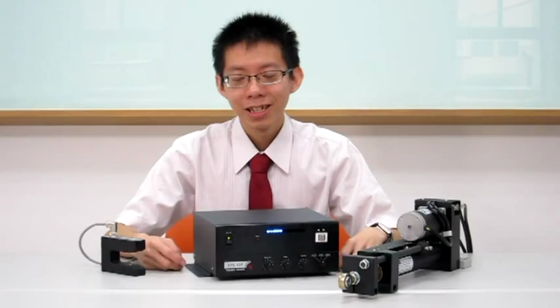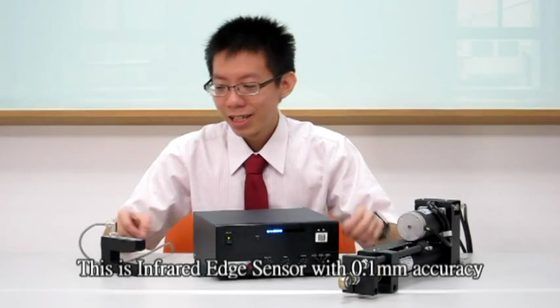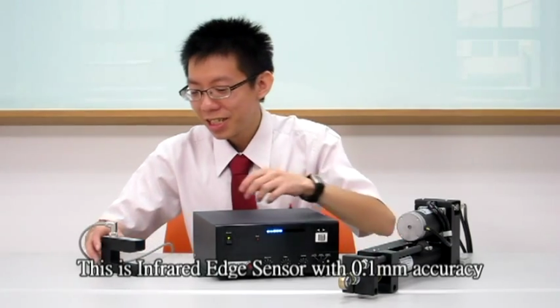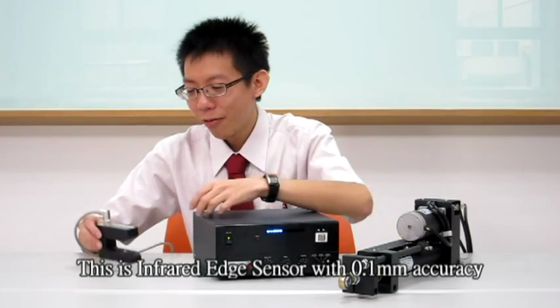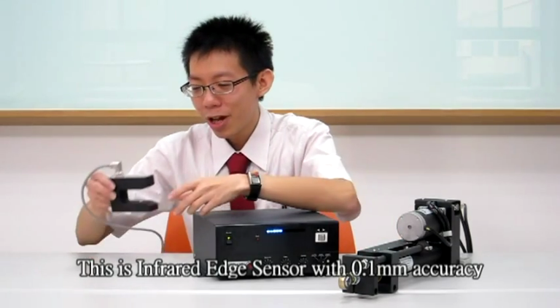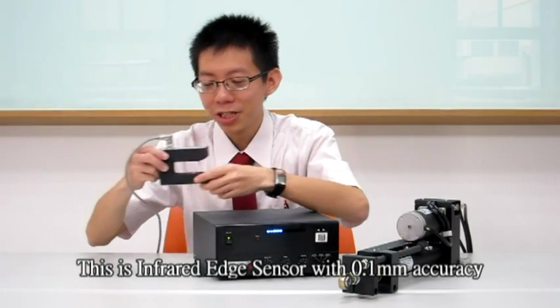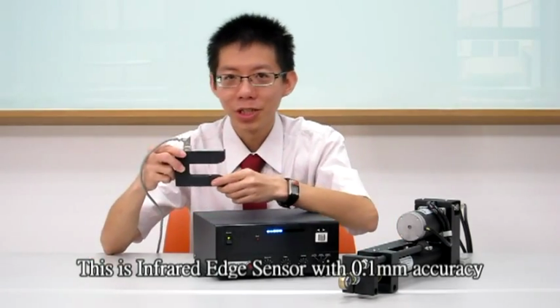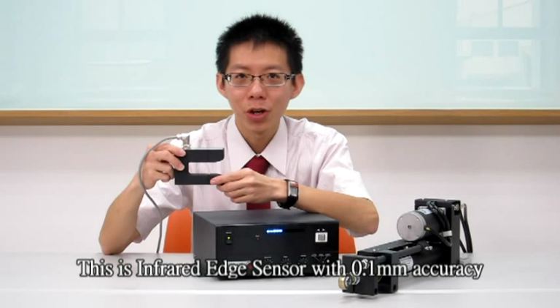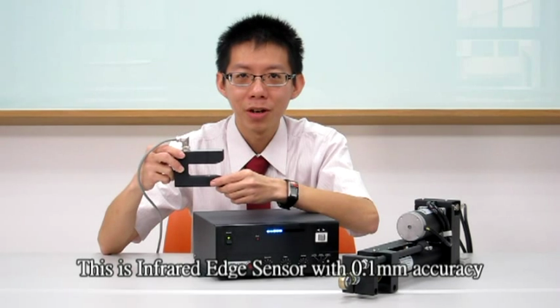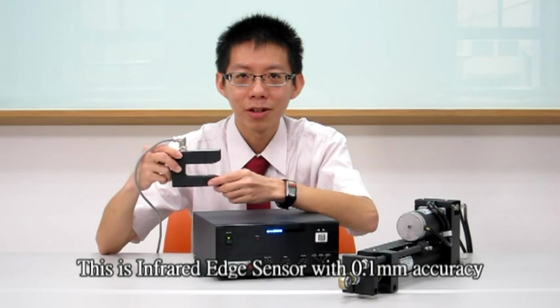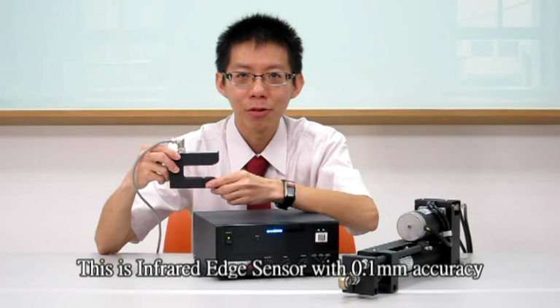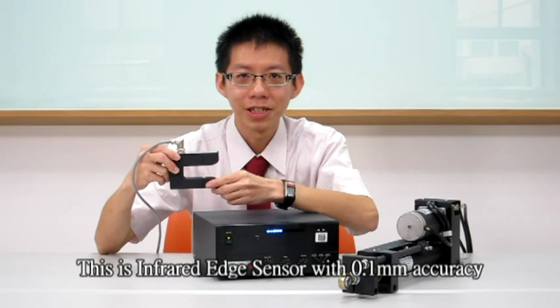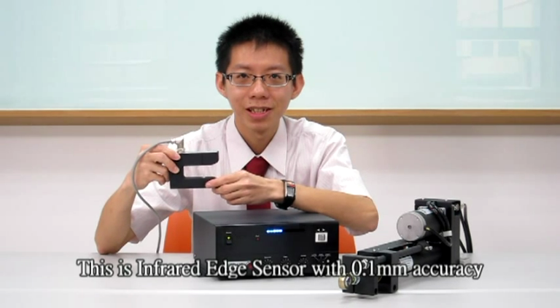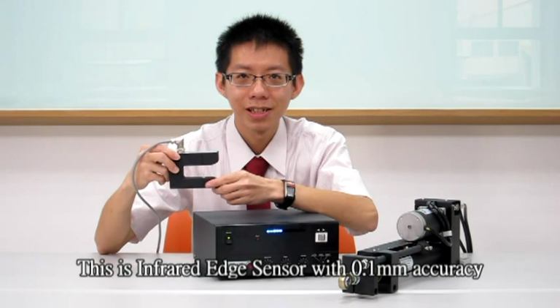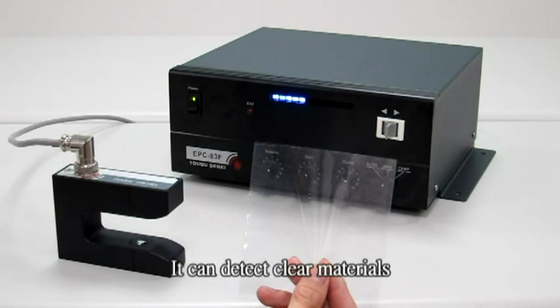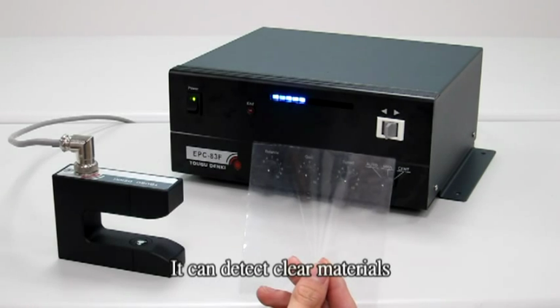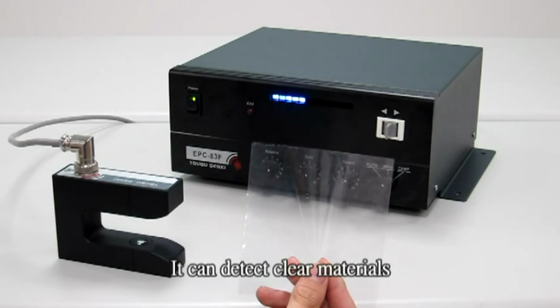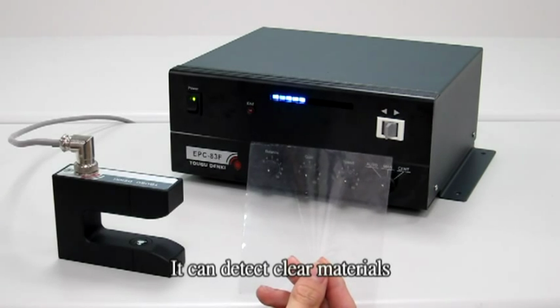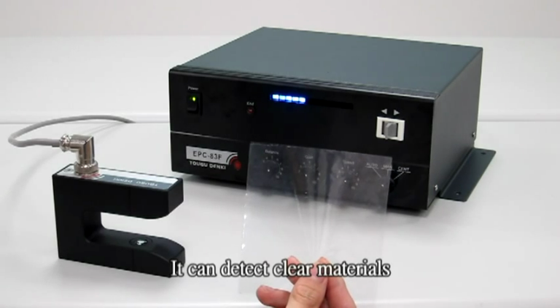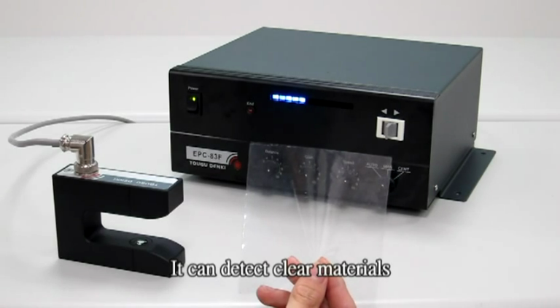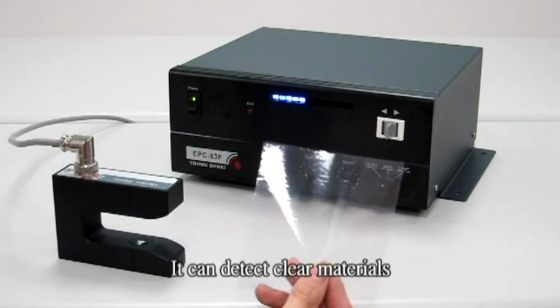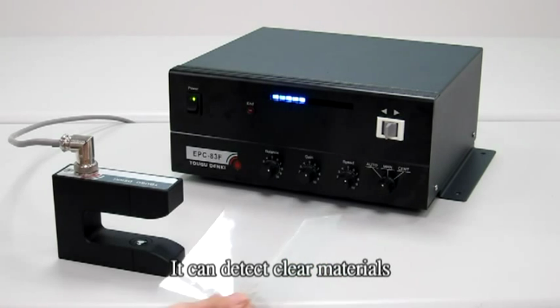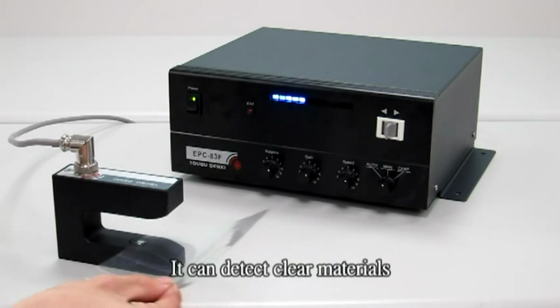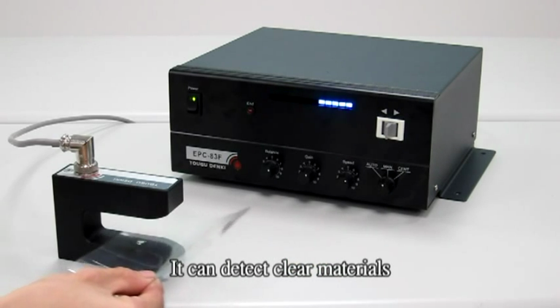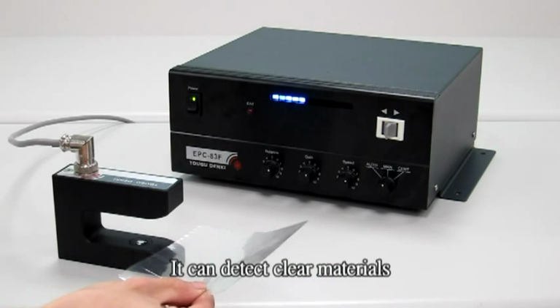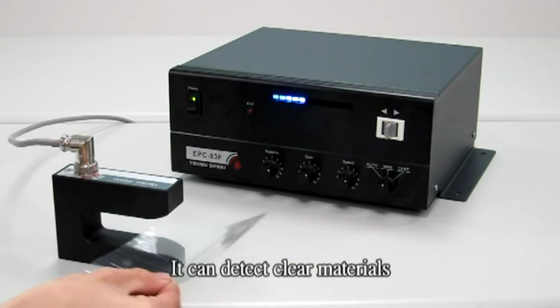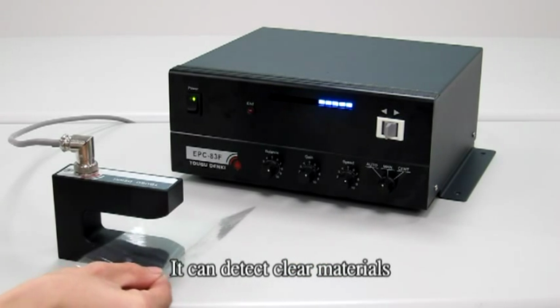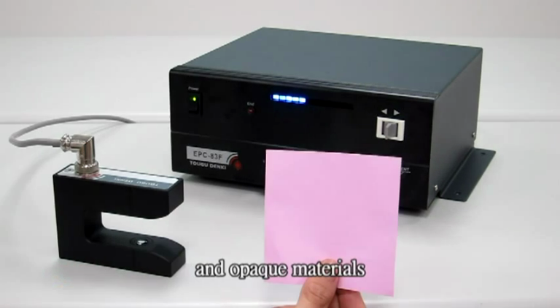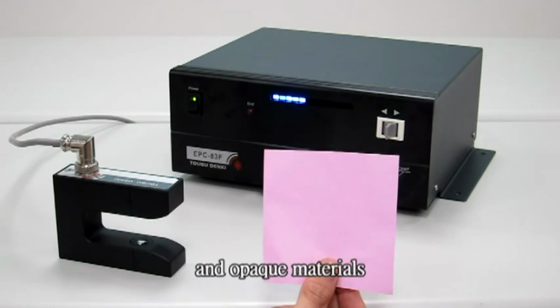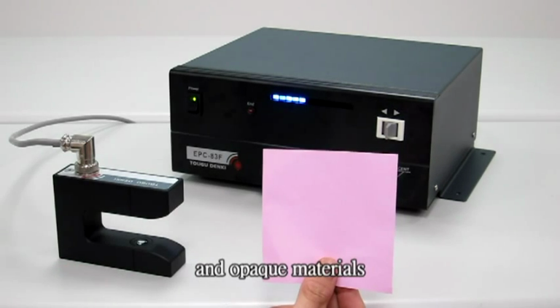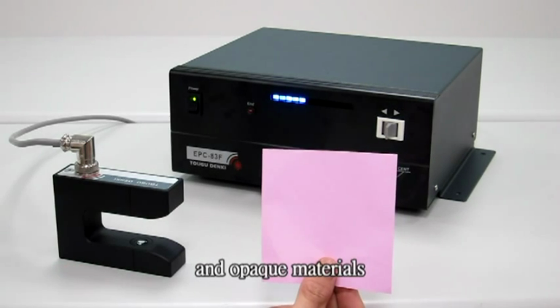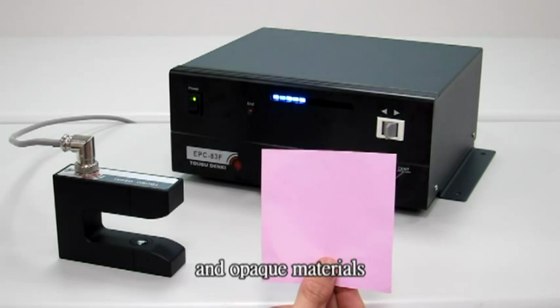This is an infrared sensor with 0.1mm accuracy. It can detect clear materials and opaque materials.